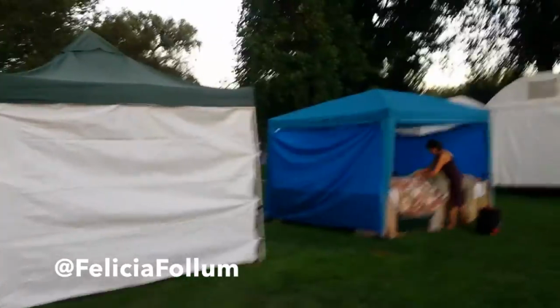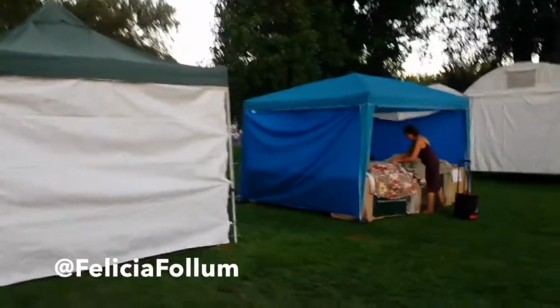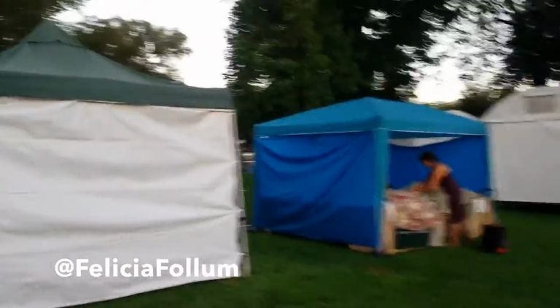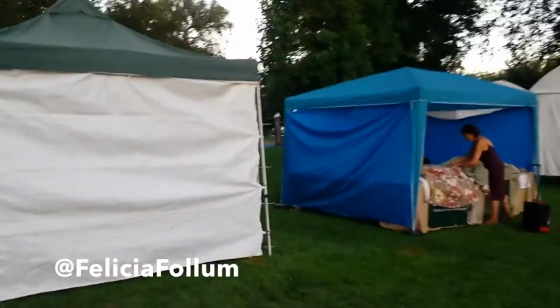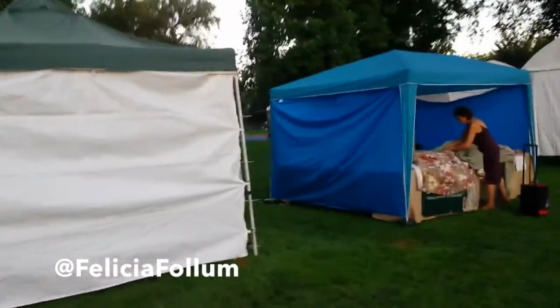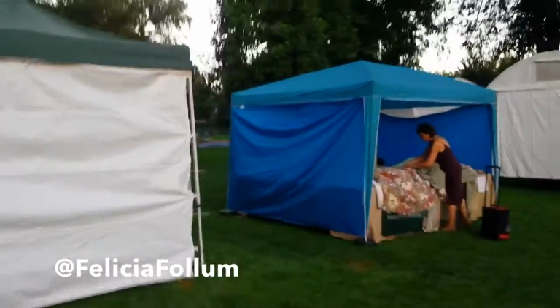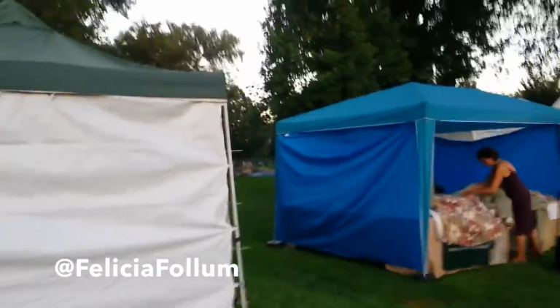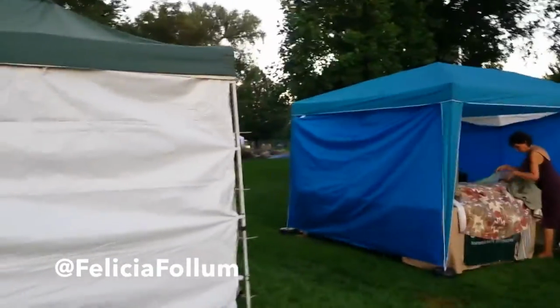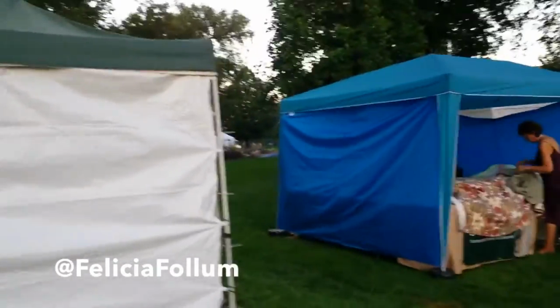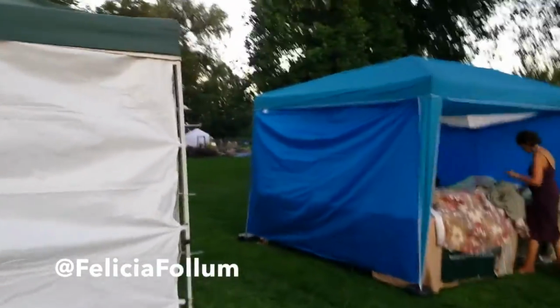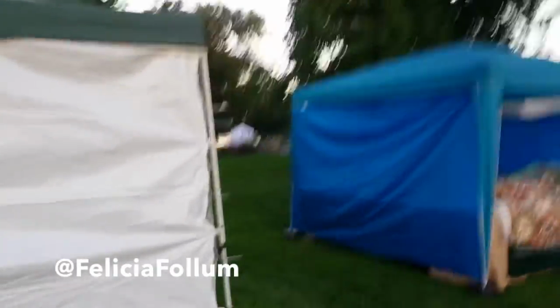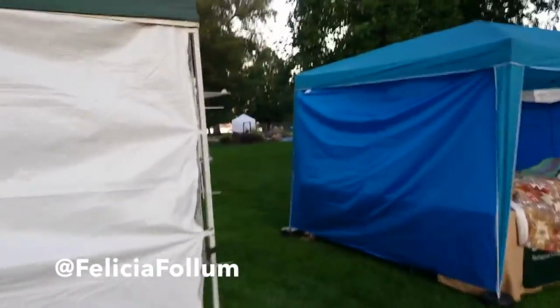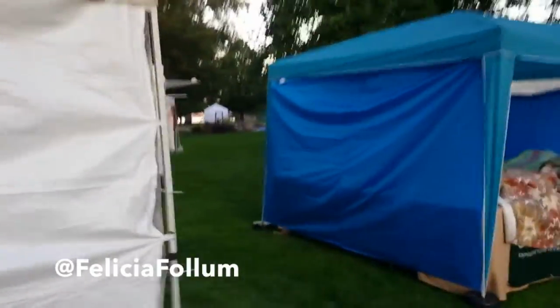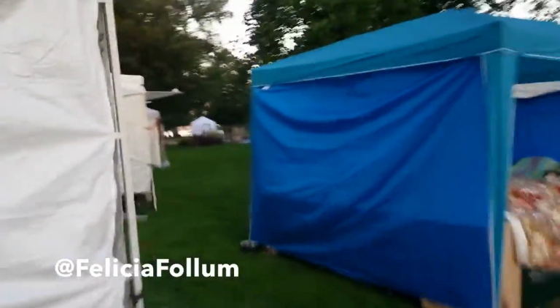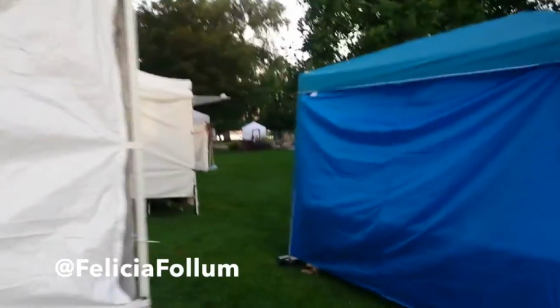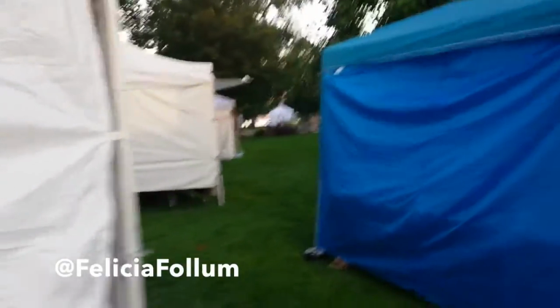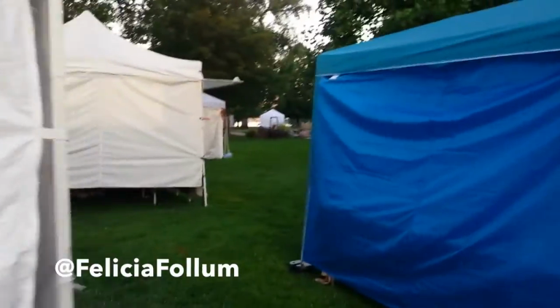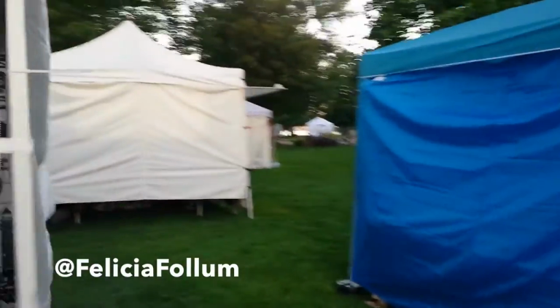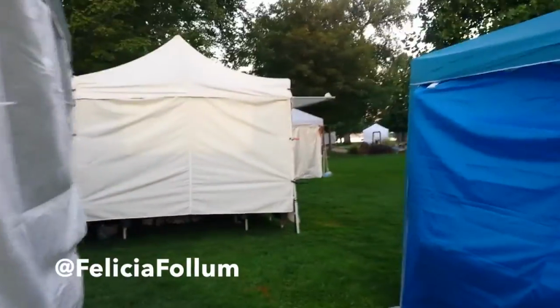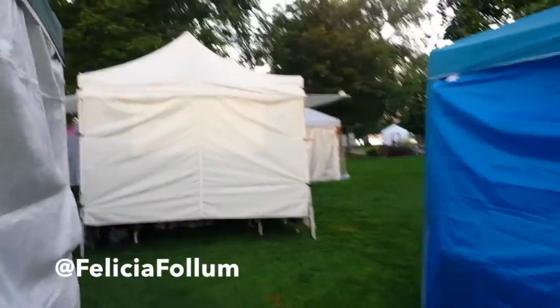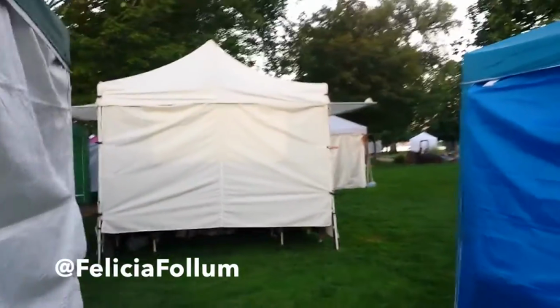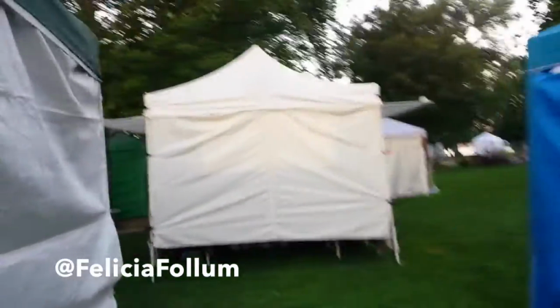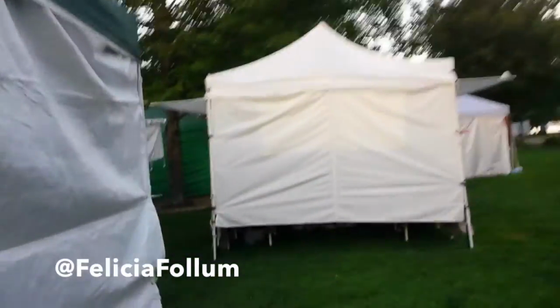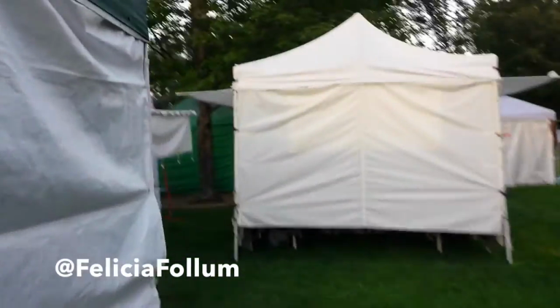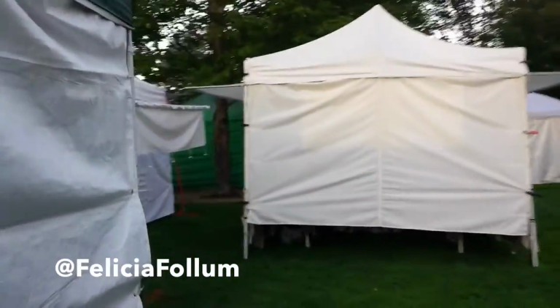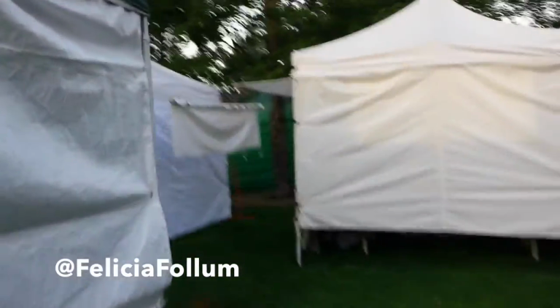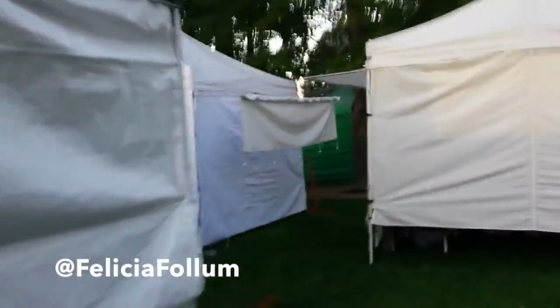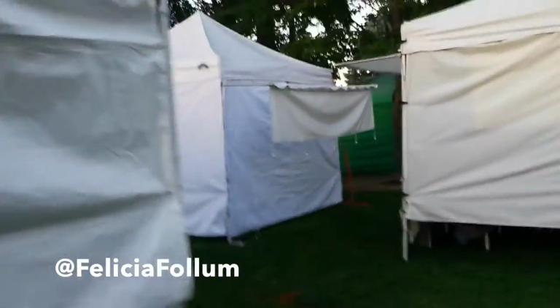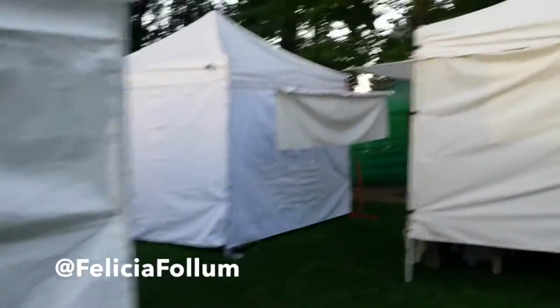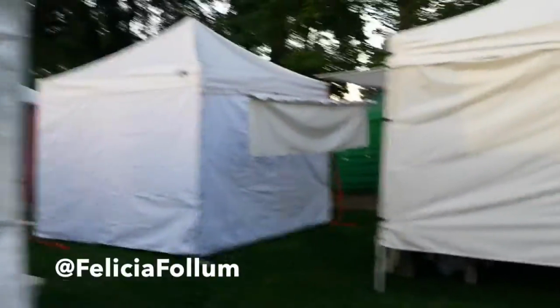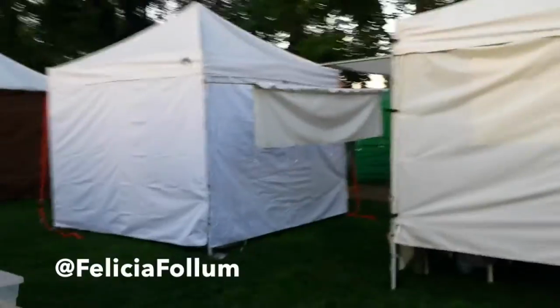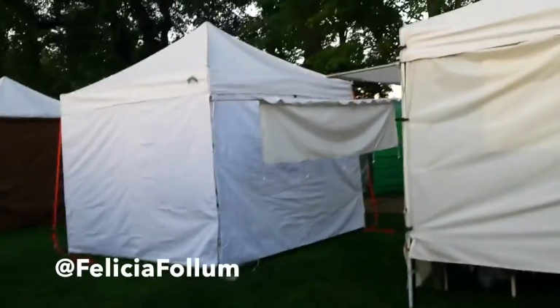Walking back to my tent from going to the restroom — not that you needed to know that — but you can see all the tents closed up look kind of the same. There's a reason for that. This is far easier.